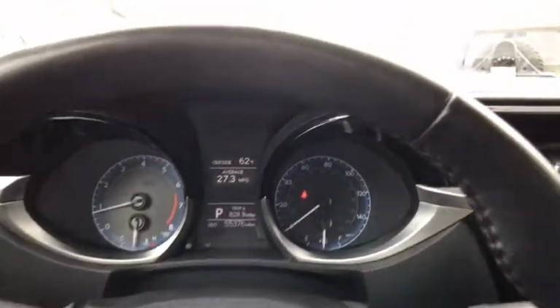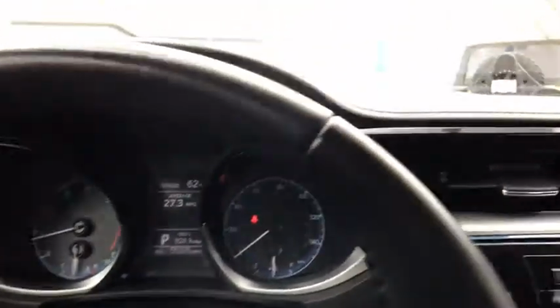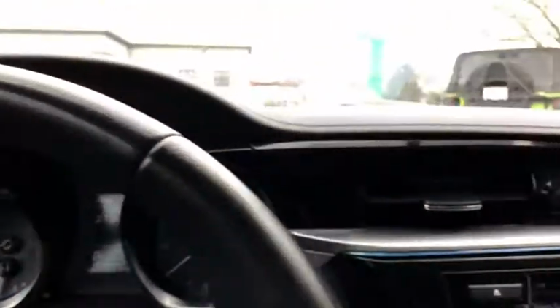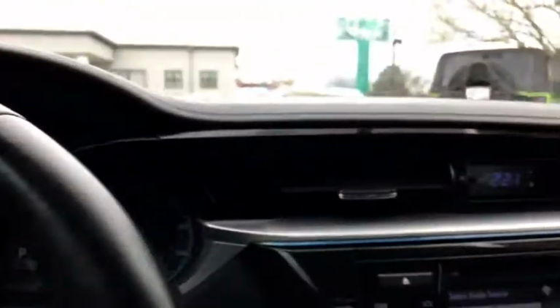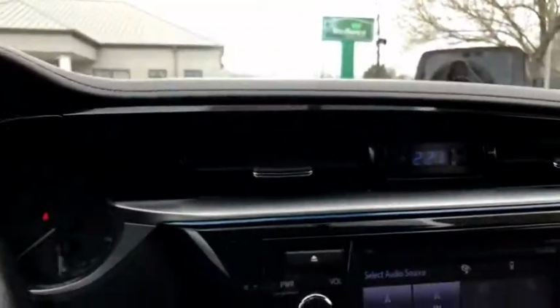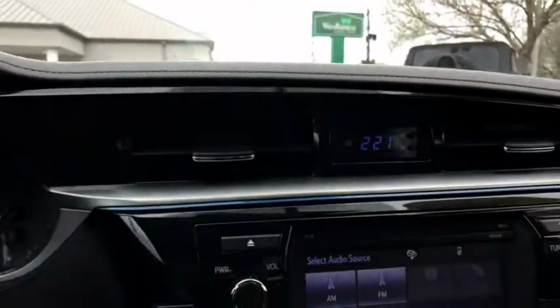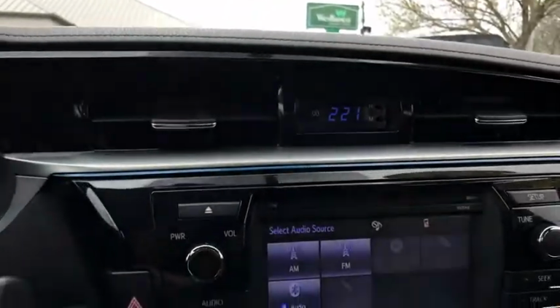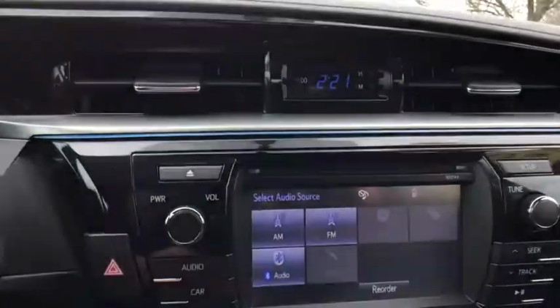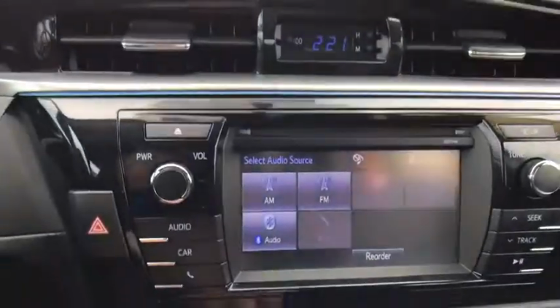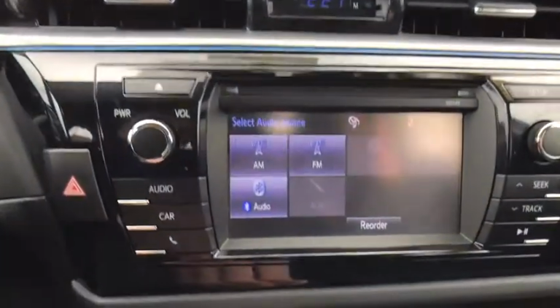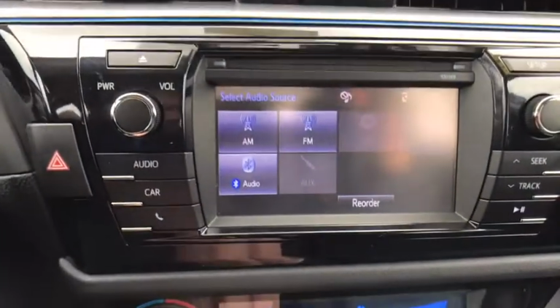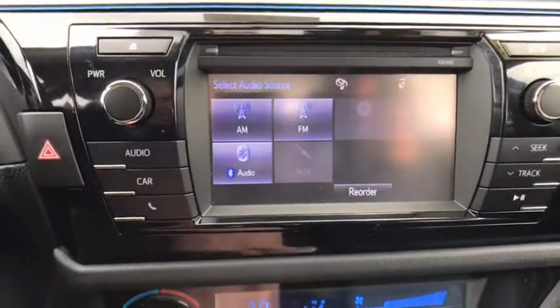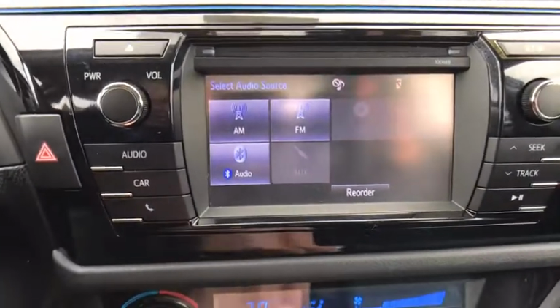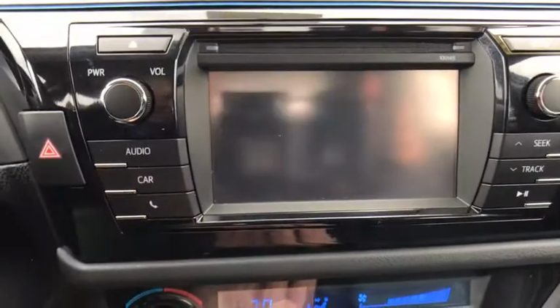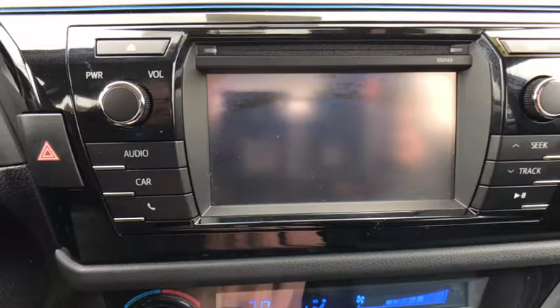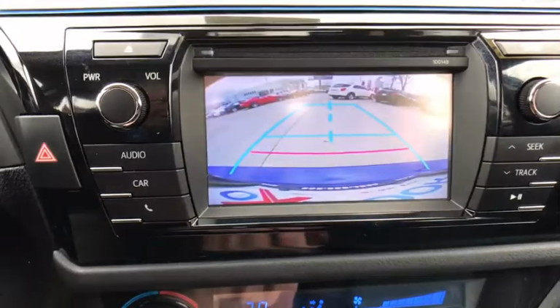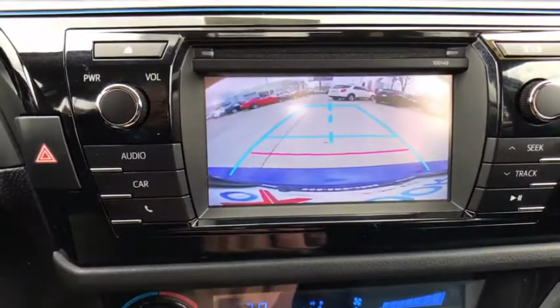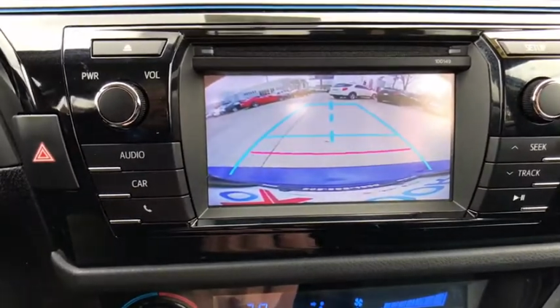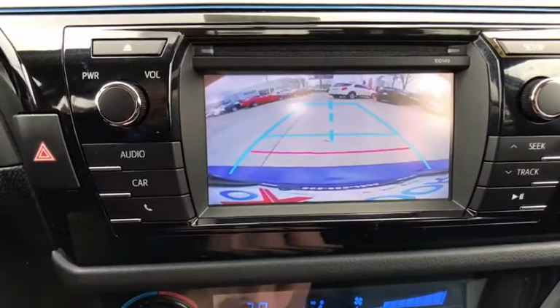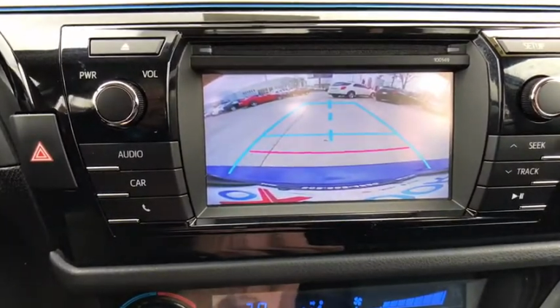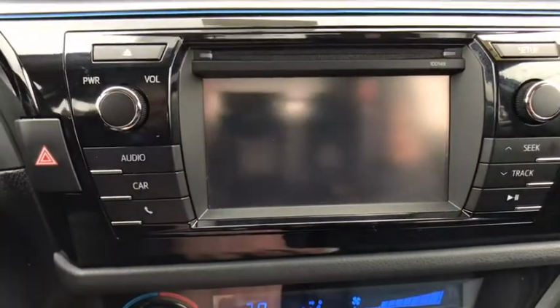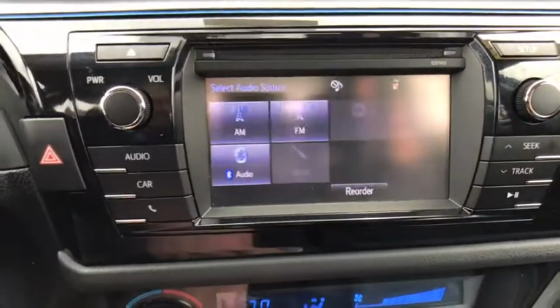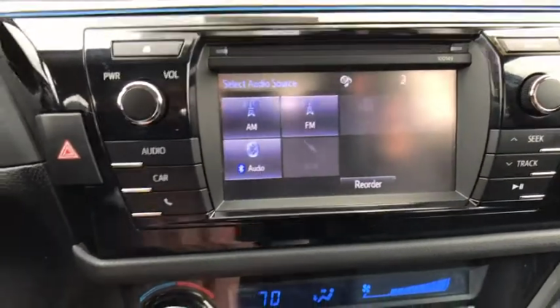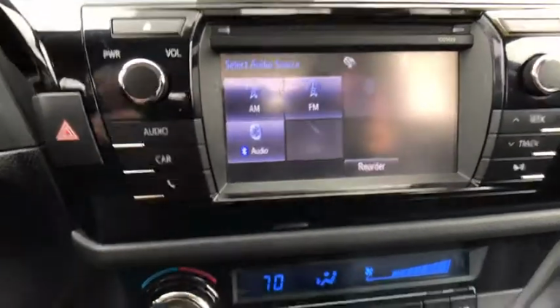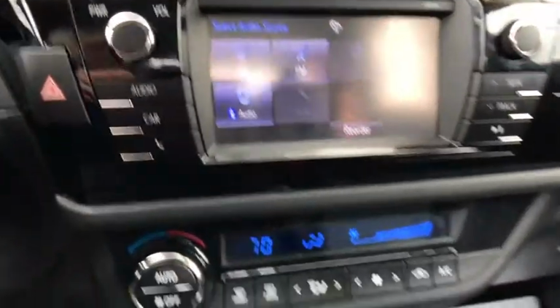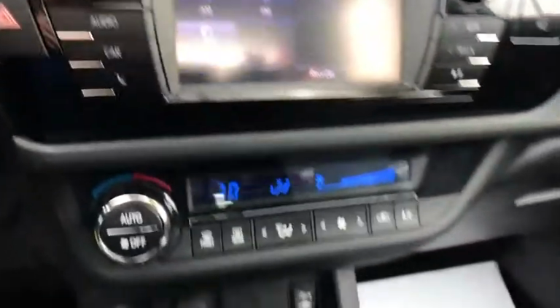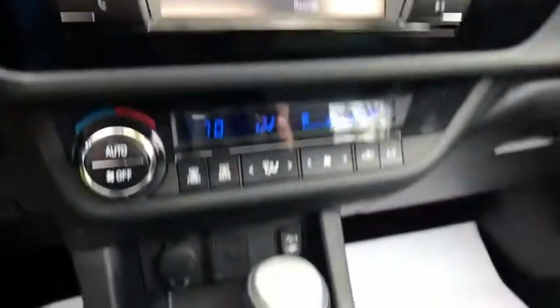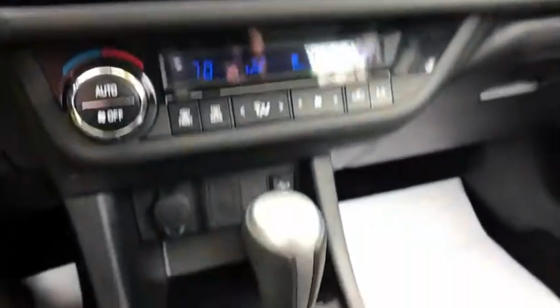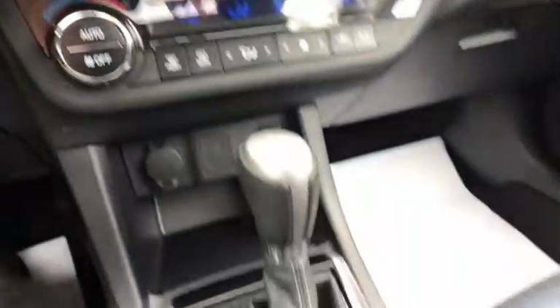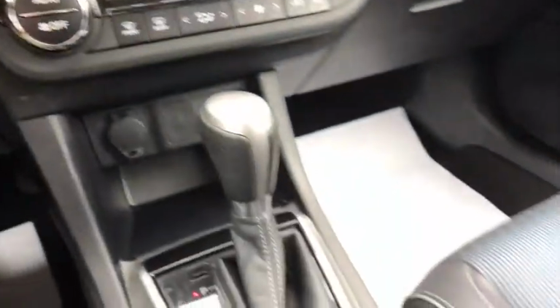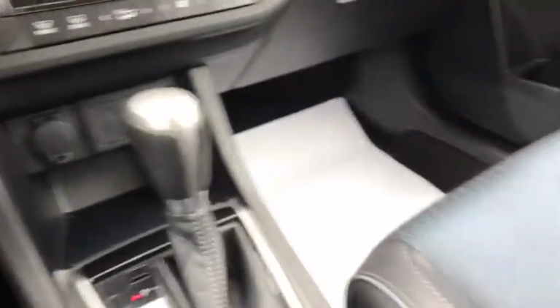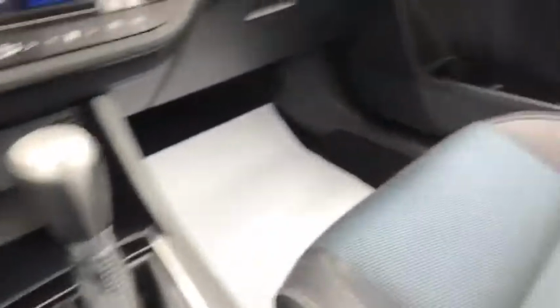Fog light, remote keyless entry, brake assist, panic alarm, tachometer, cloth seat trim, front bucket seats, driver vanity mirror.